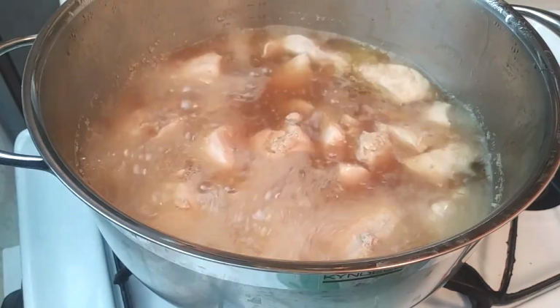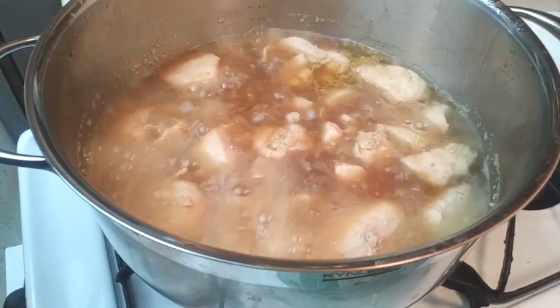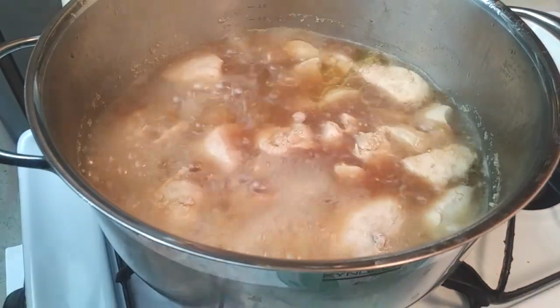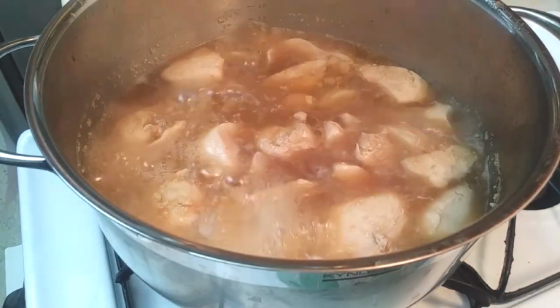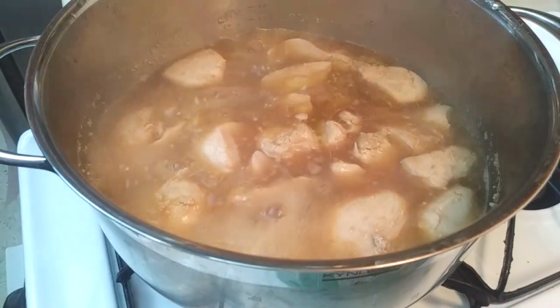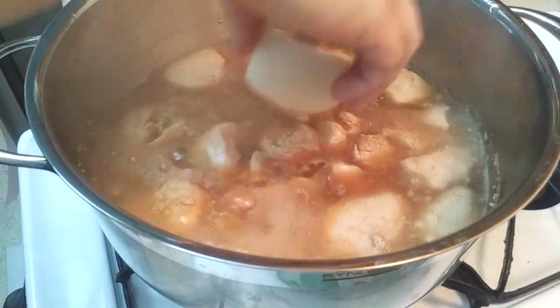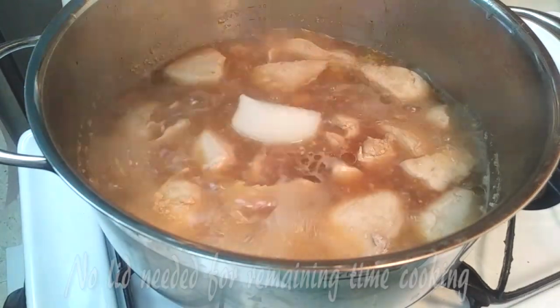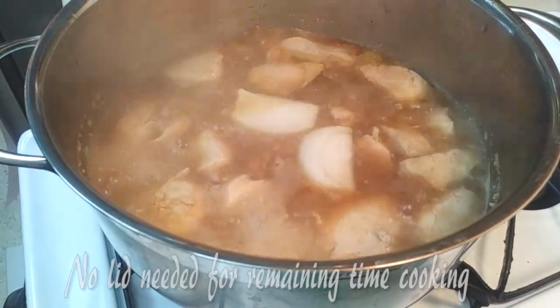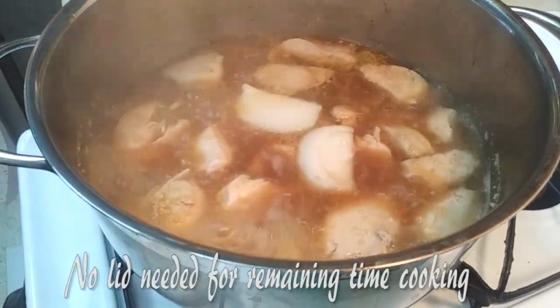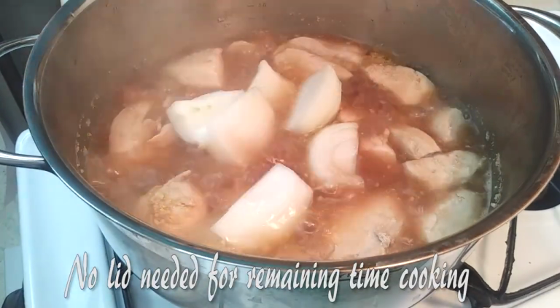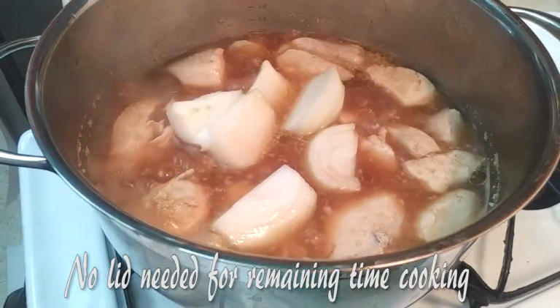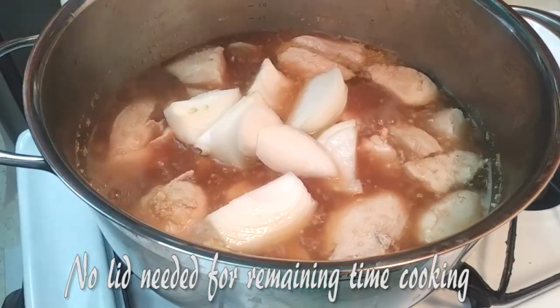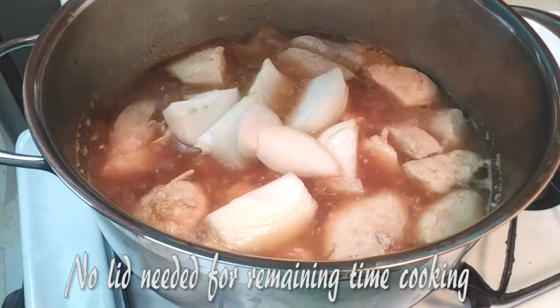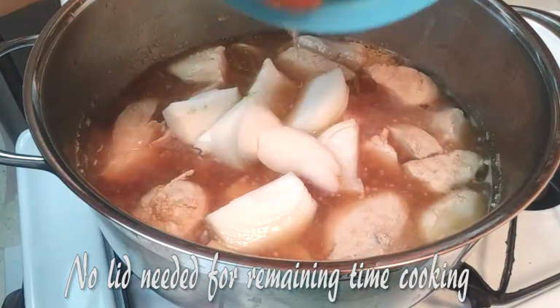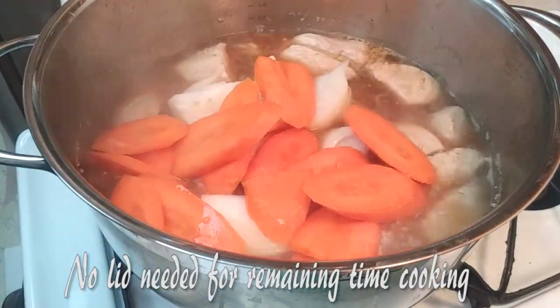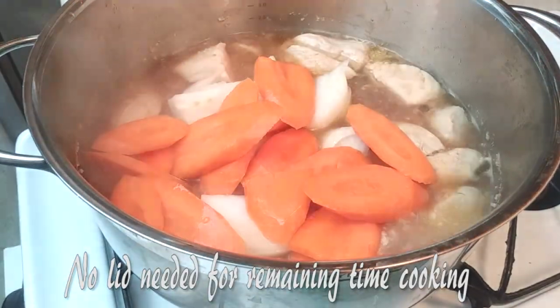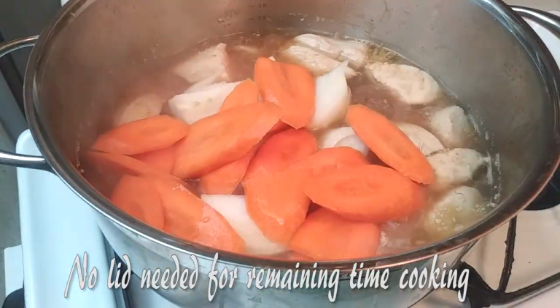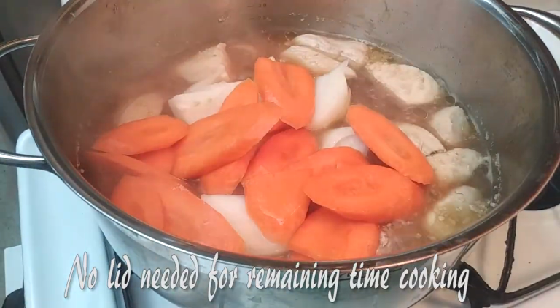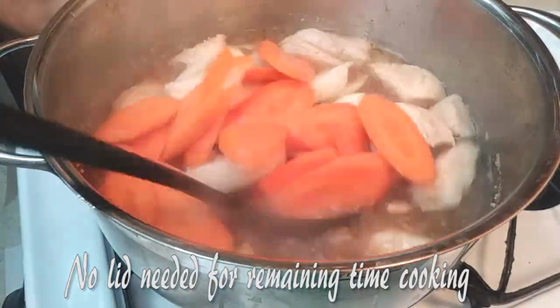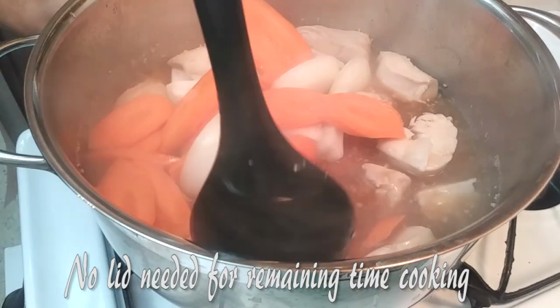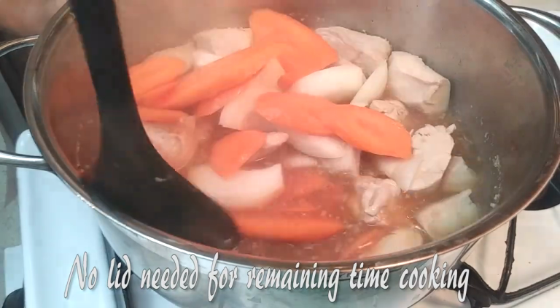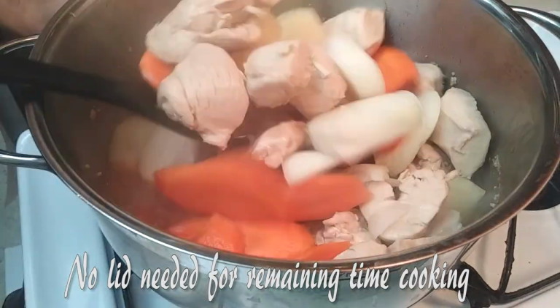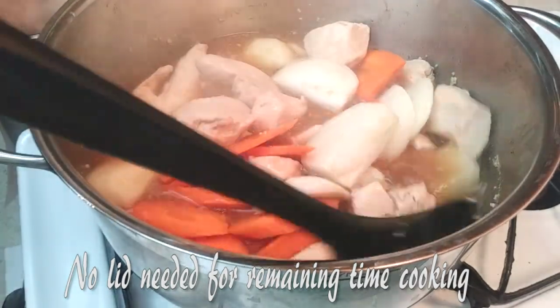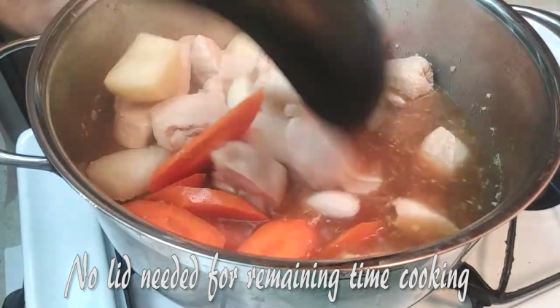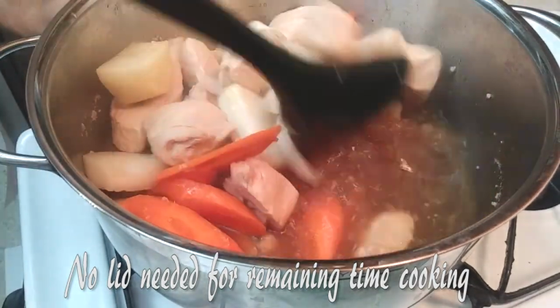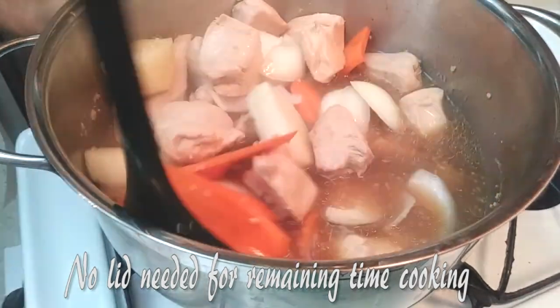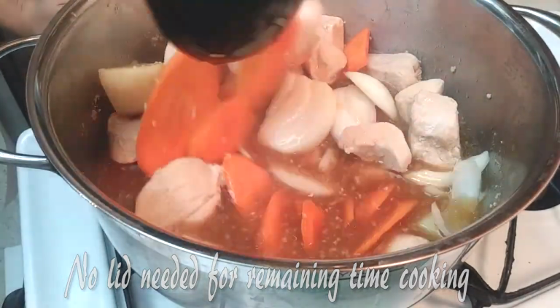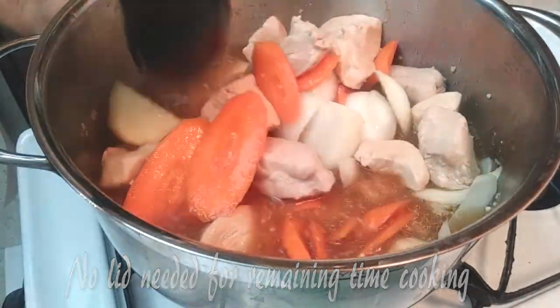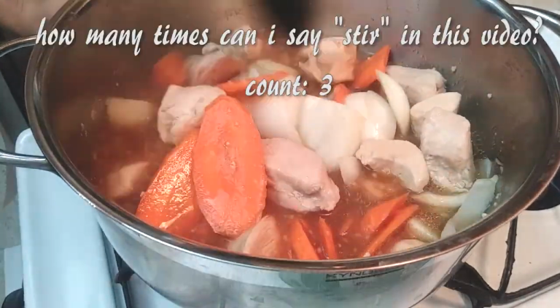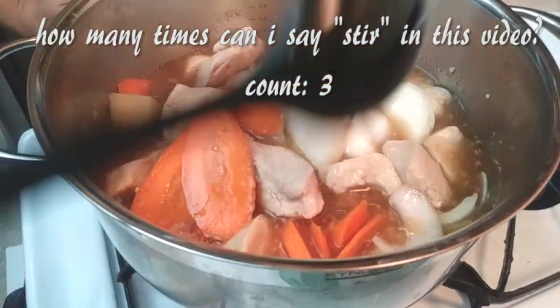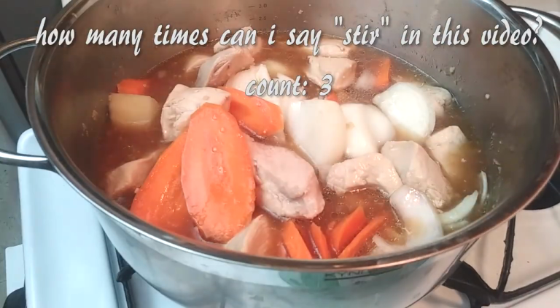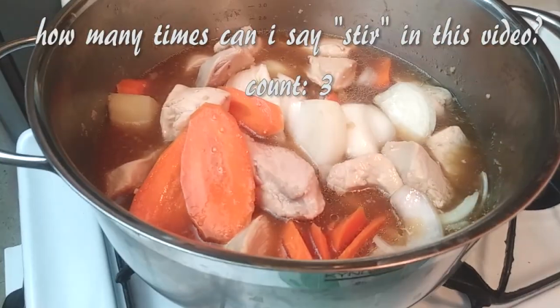From this point on we don't need to cook with the lid anymore, so now we're going to add our onions and carrots and let this cook for another 10 minutes. Keep the lid off and just give it a good stir.